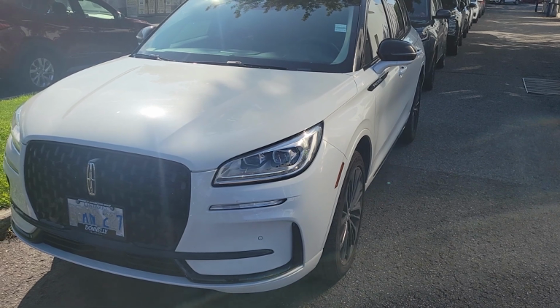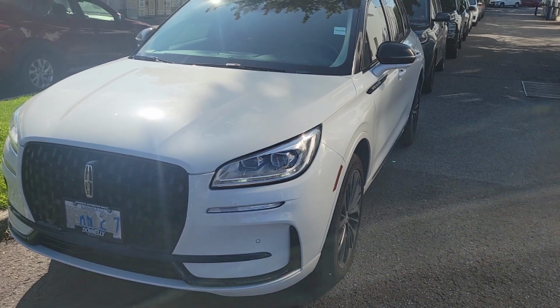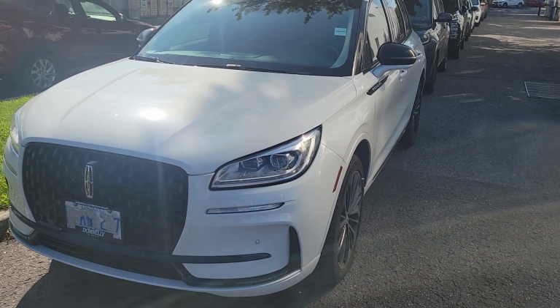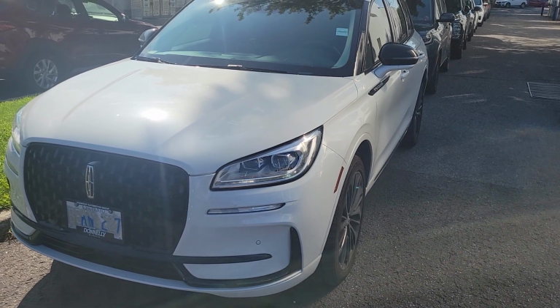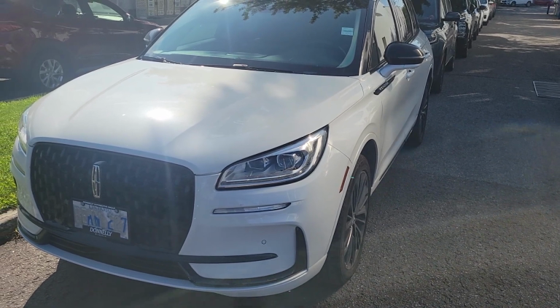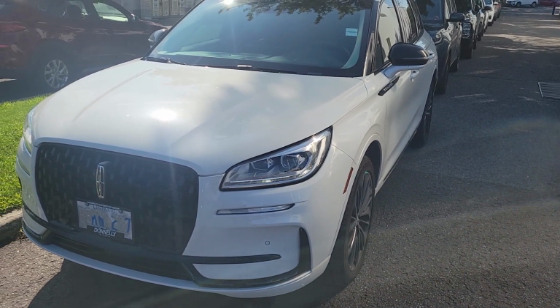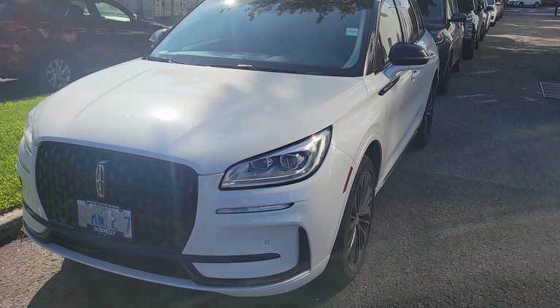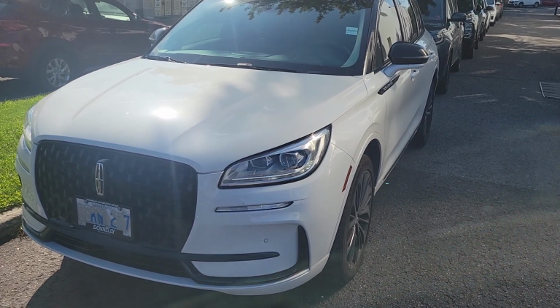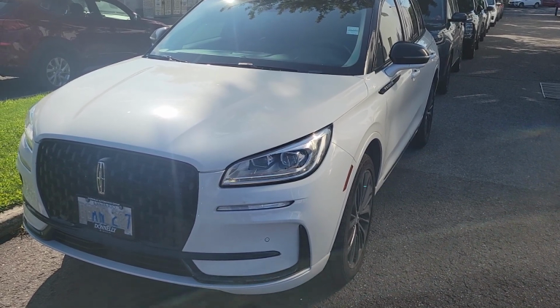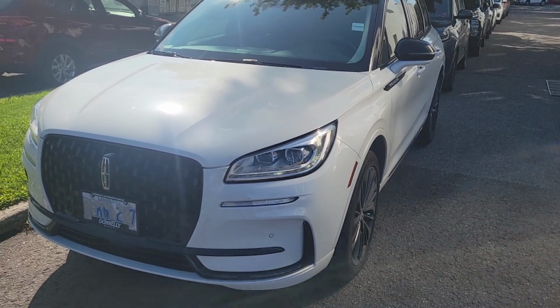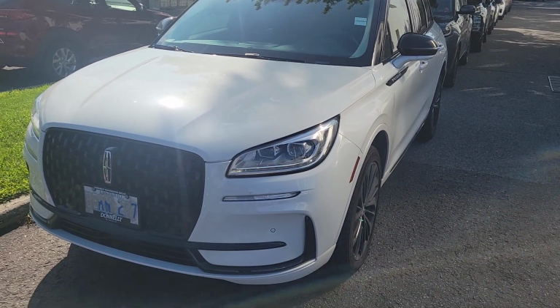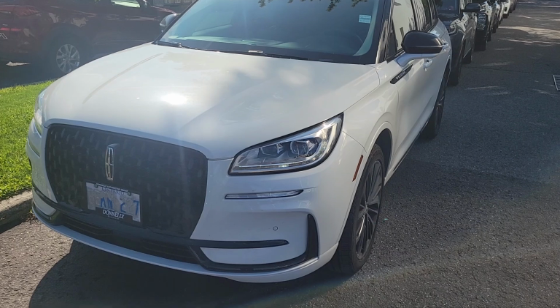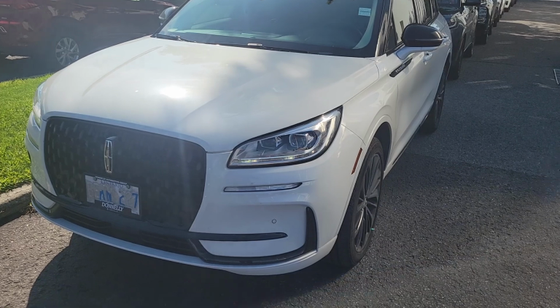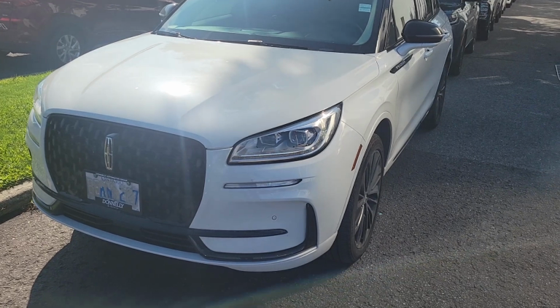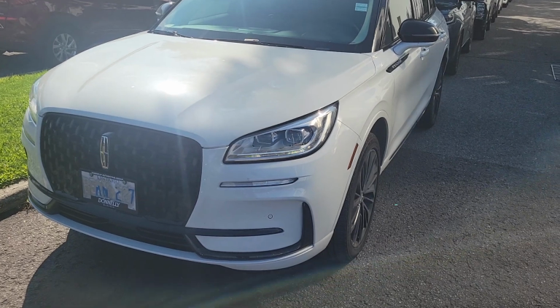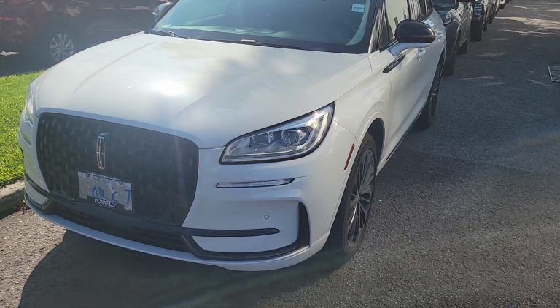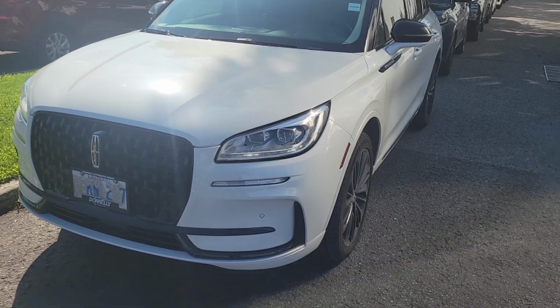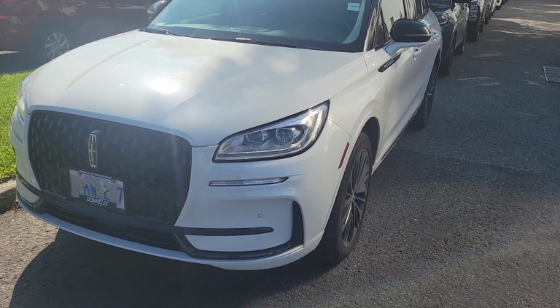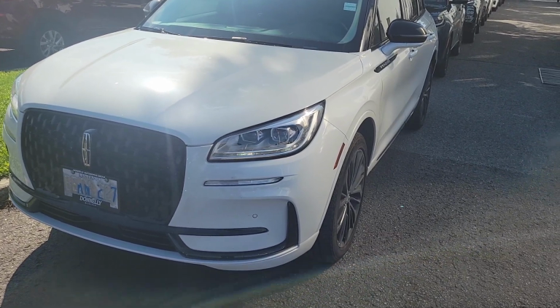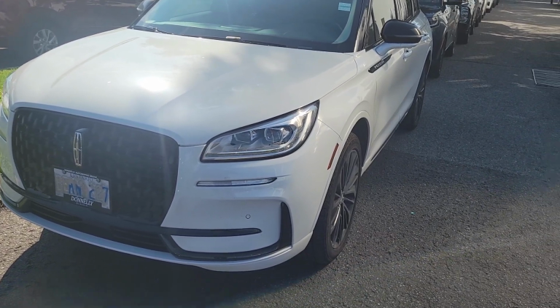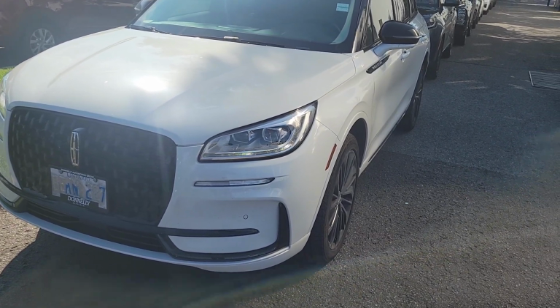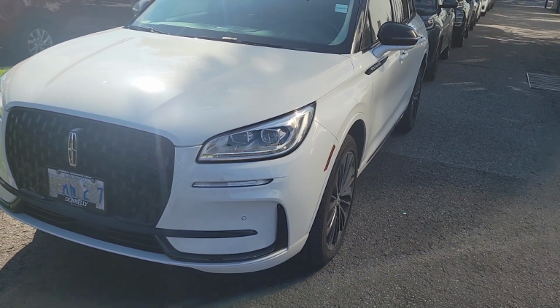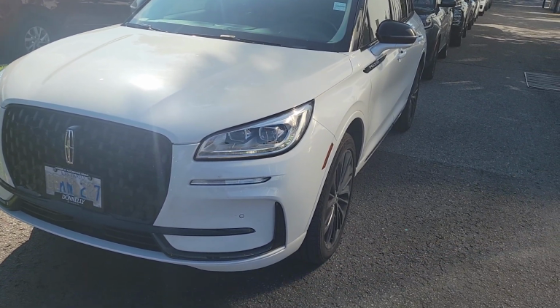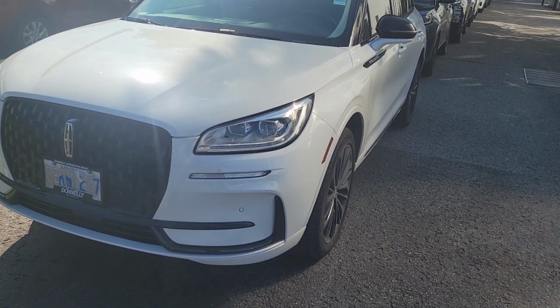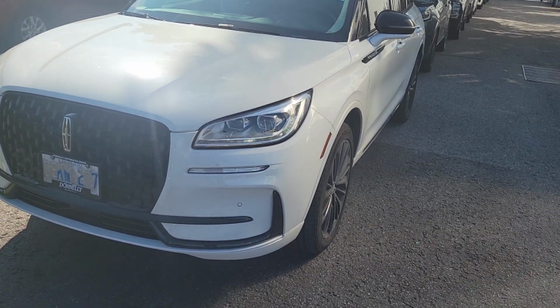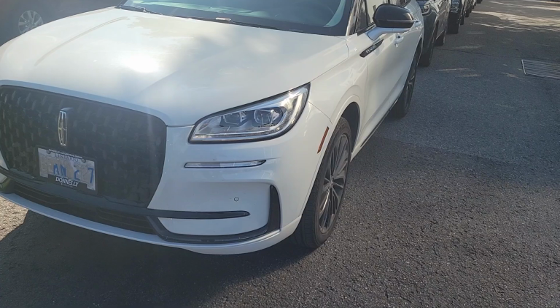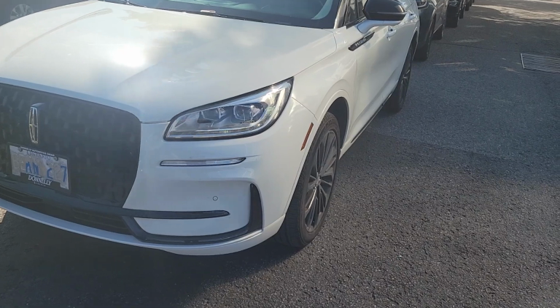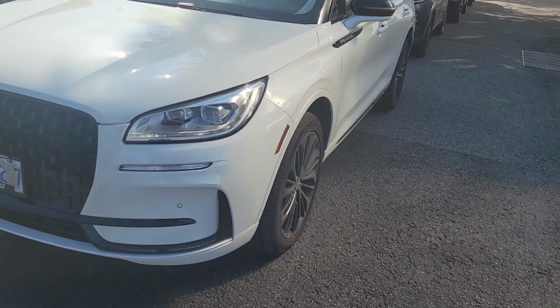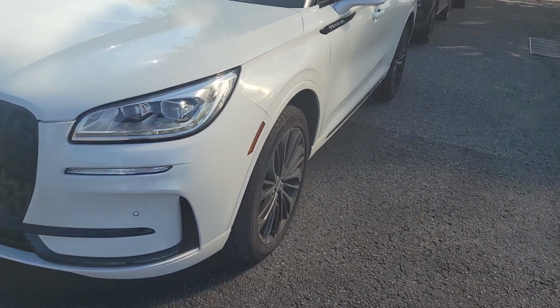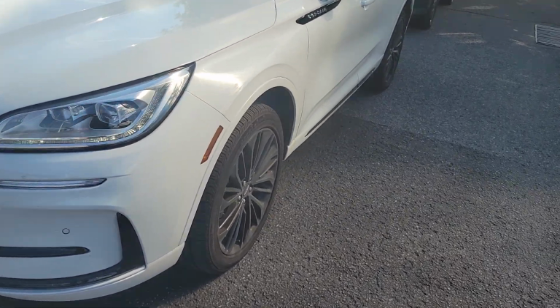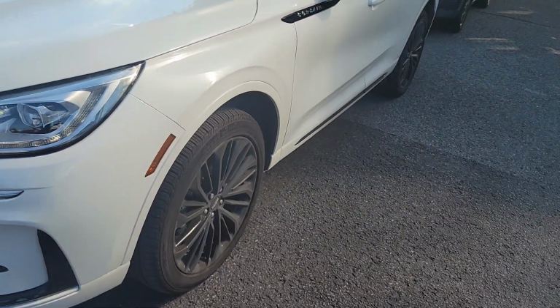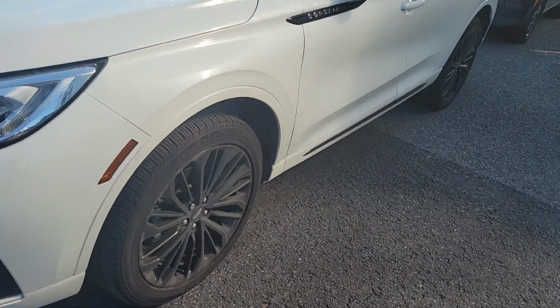Good morning Paolo, it's John Petticombe here at Donnelly Ford Lincoln. You're interested in this 2023 Lincoln Corsair — it is a demo, and it's actually being driven right now.